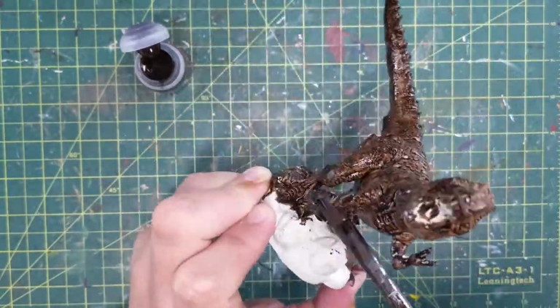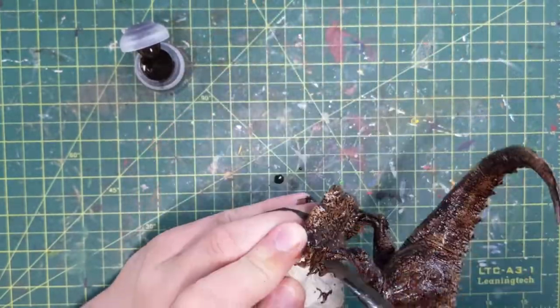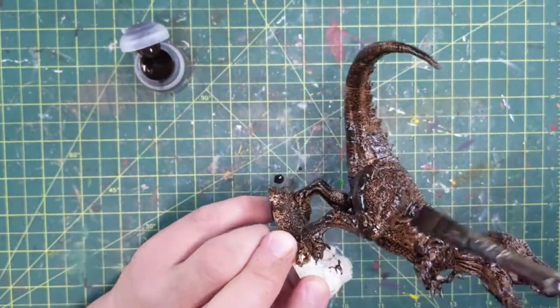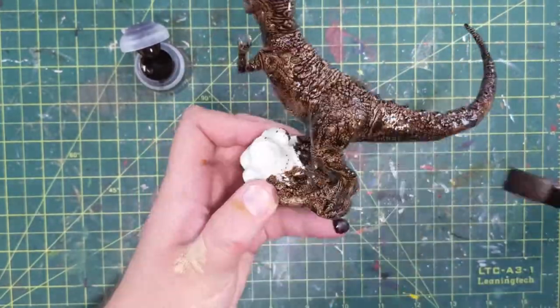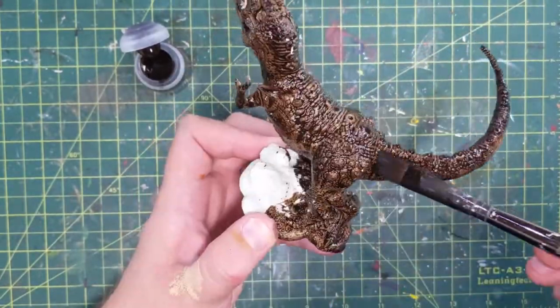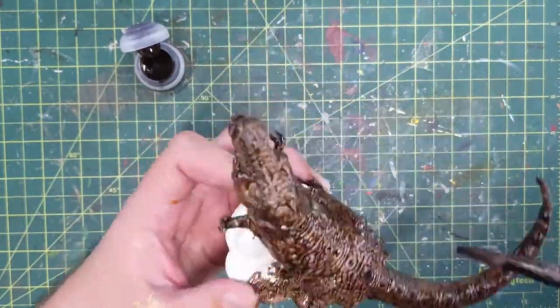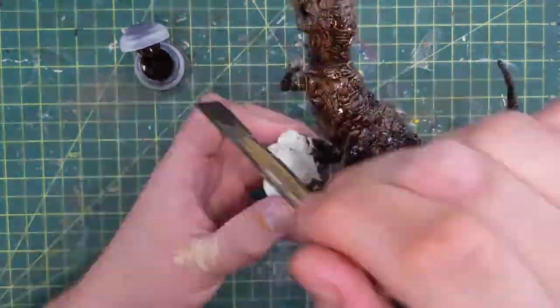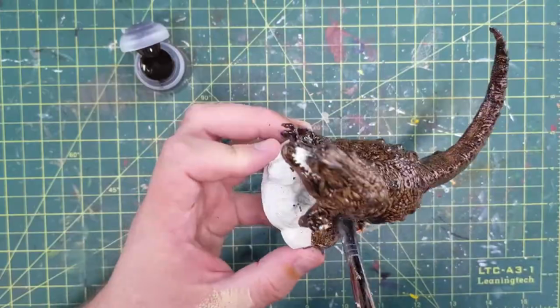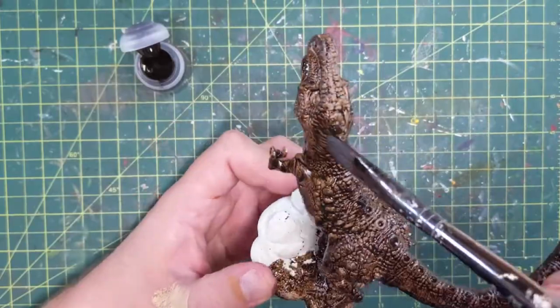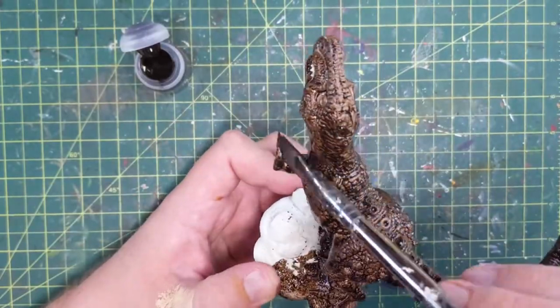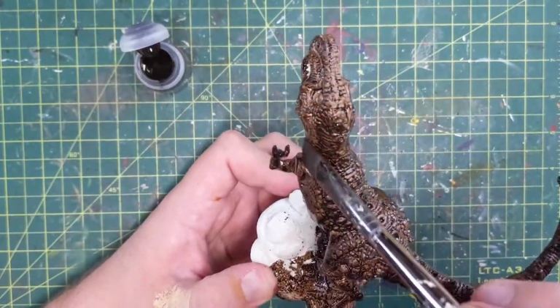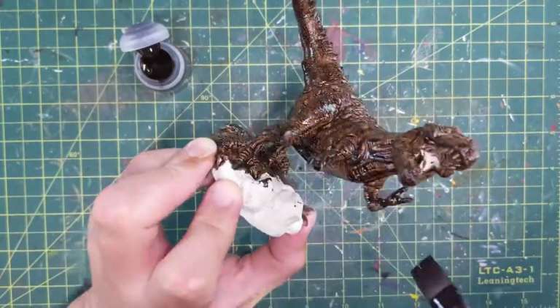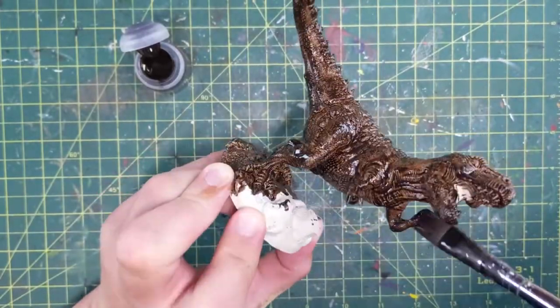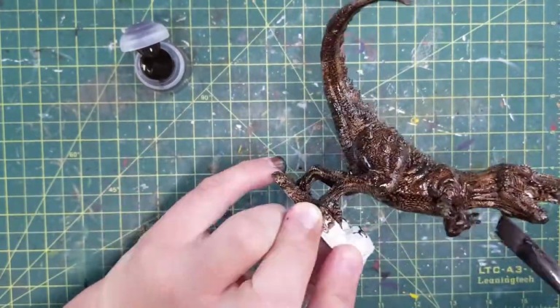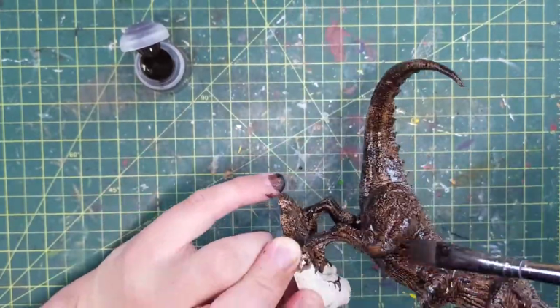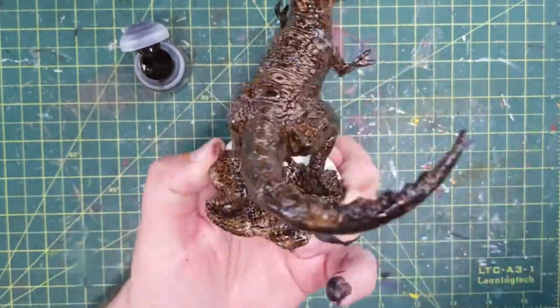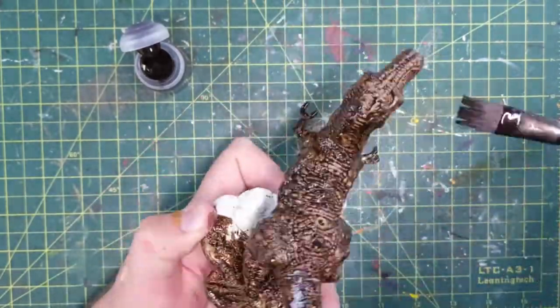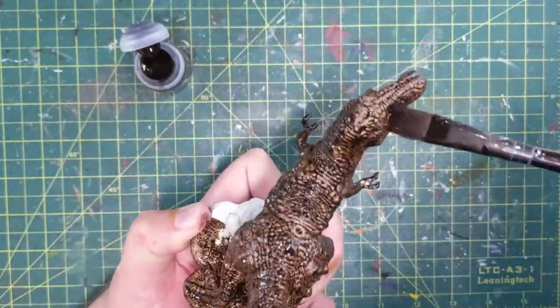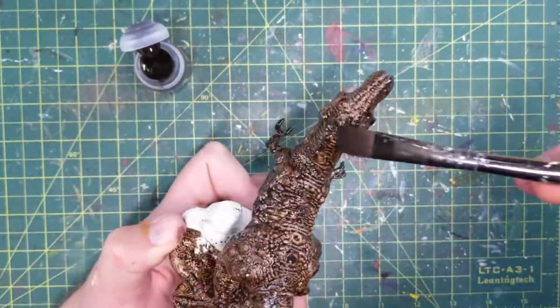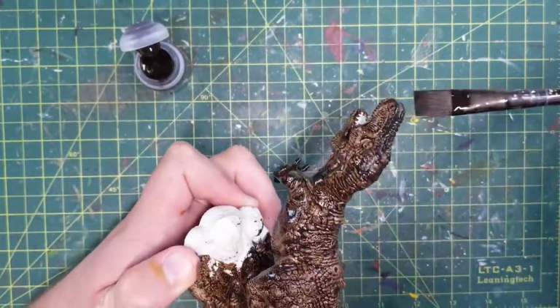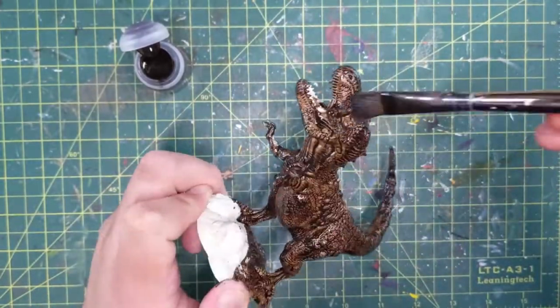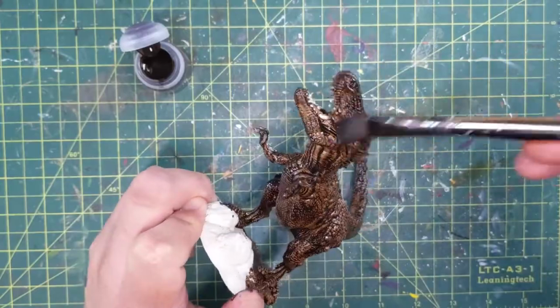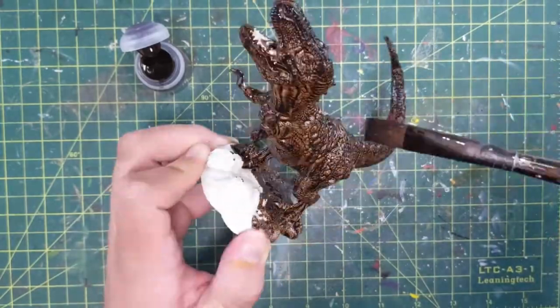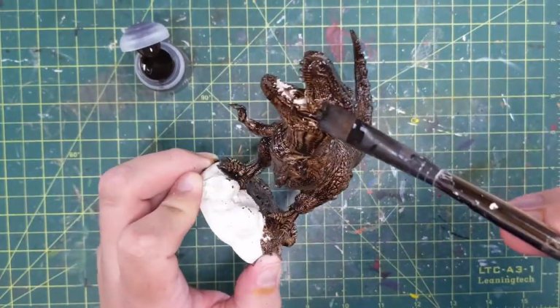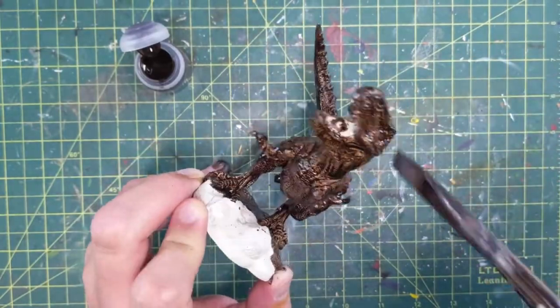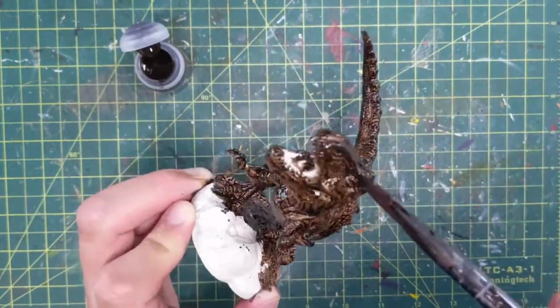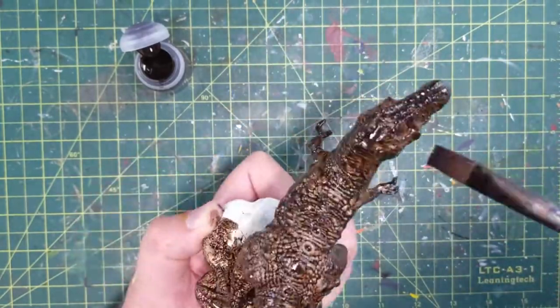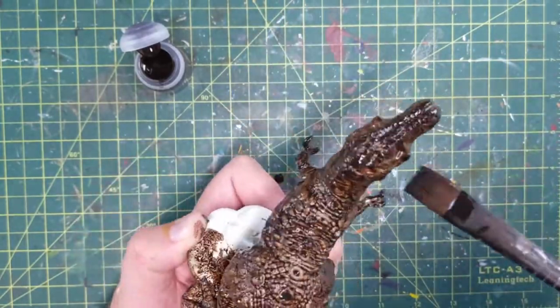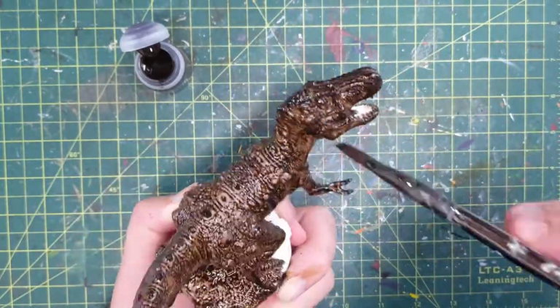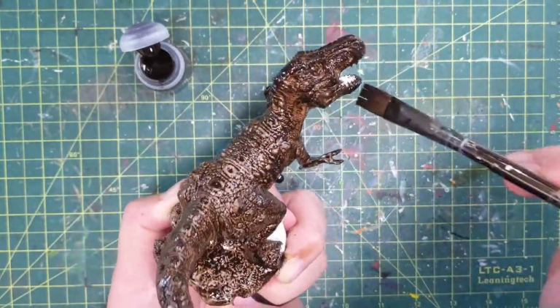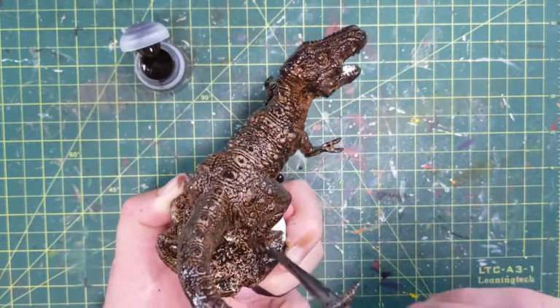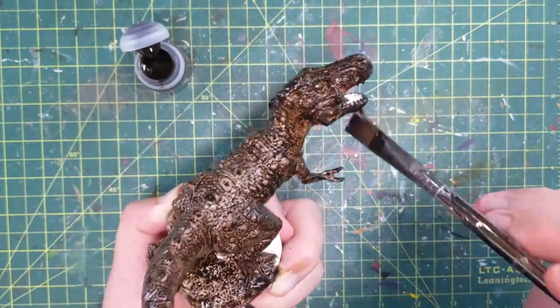It was easy enough to glue them back on, but sometimes if you're trying to break something off a base — especially if they're triangular shapes — you might expect it not to work as well as you think. So we're finishing up this Wildwood.